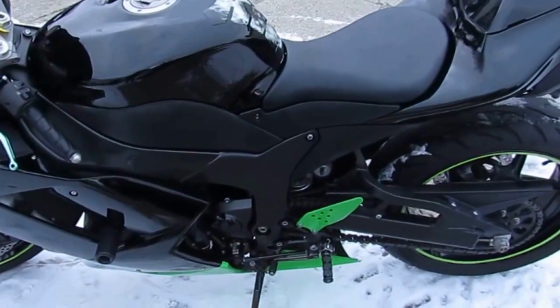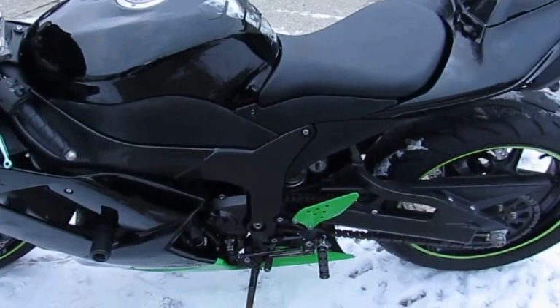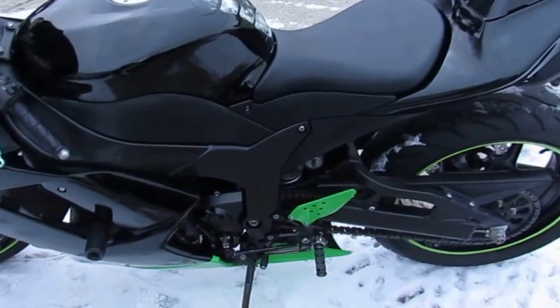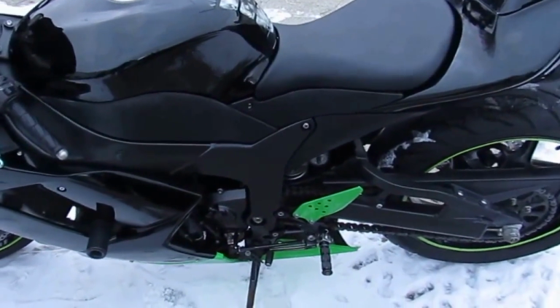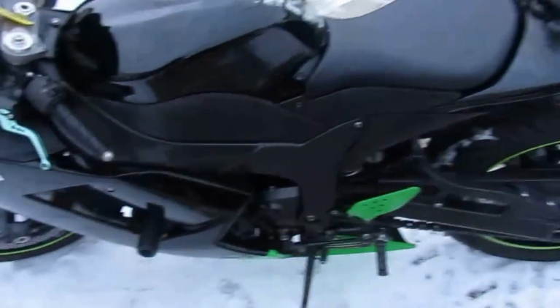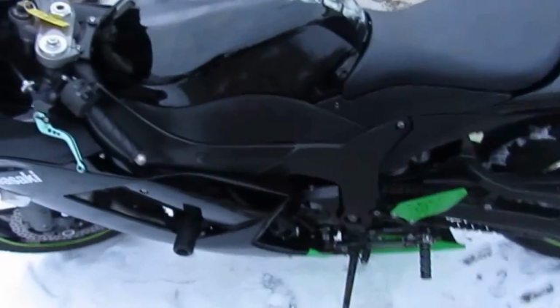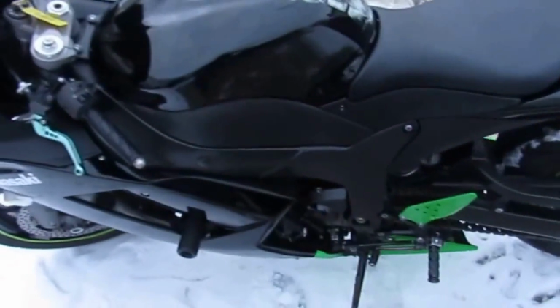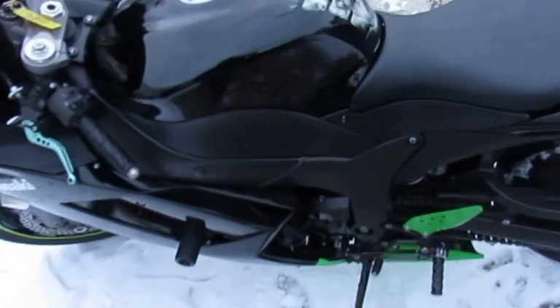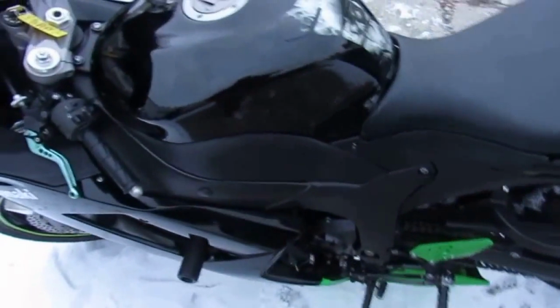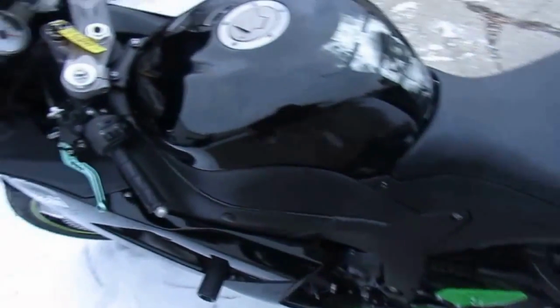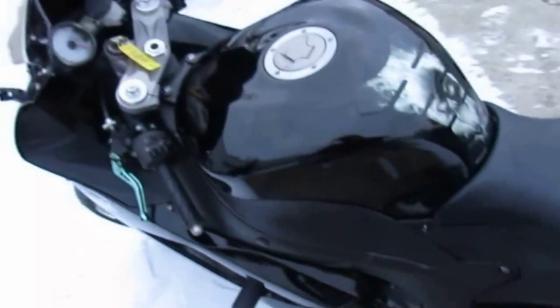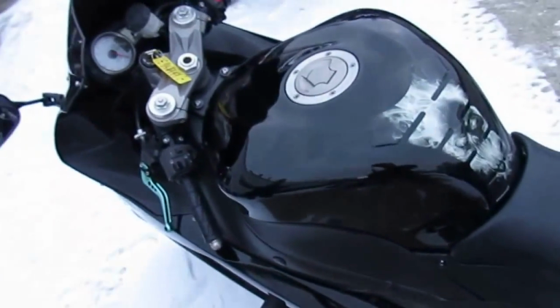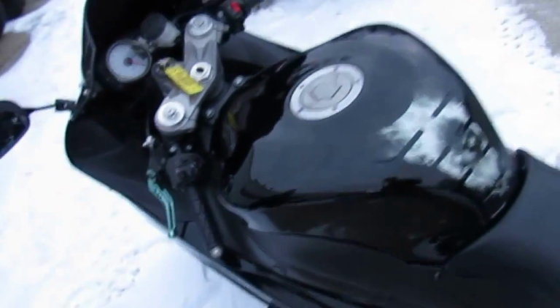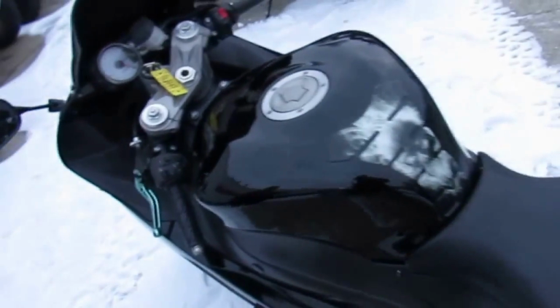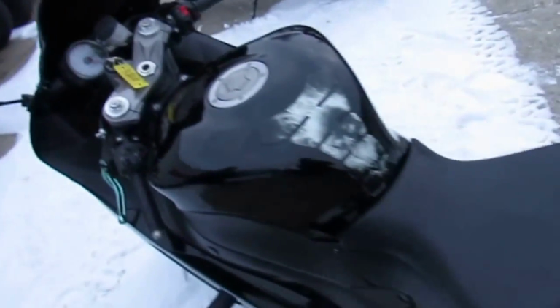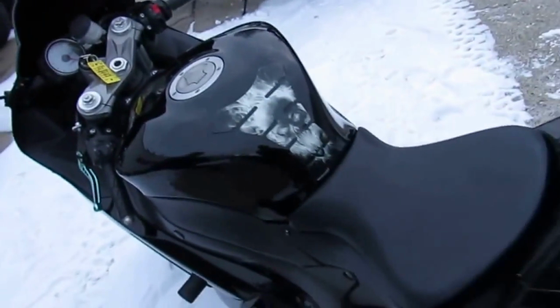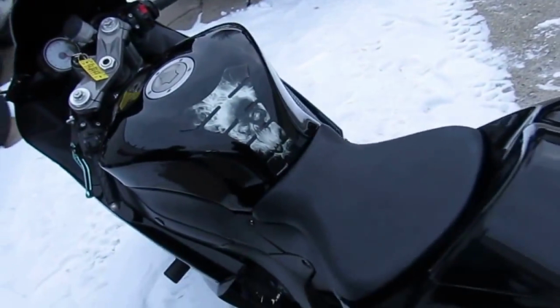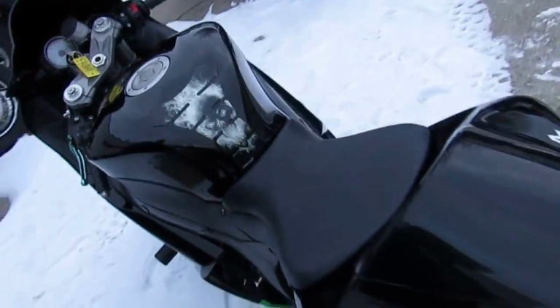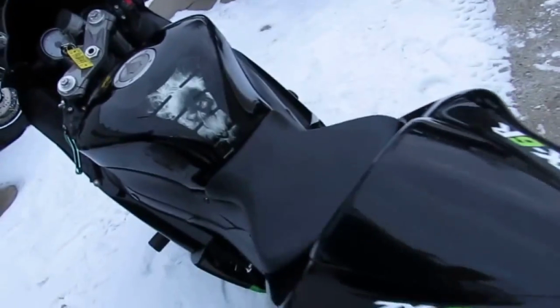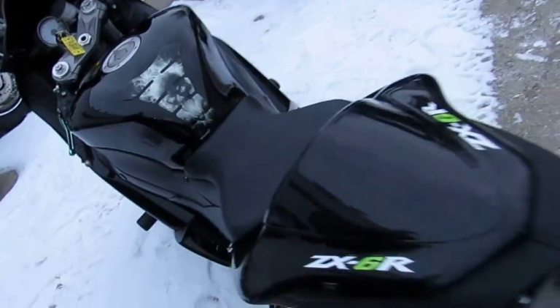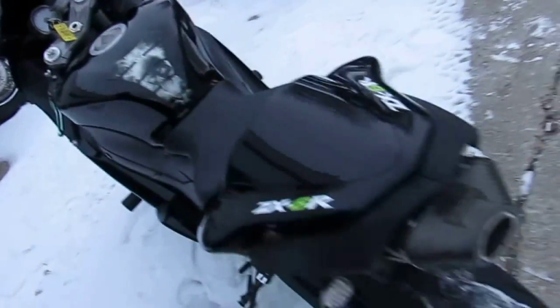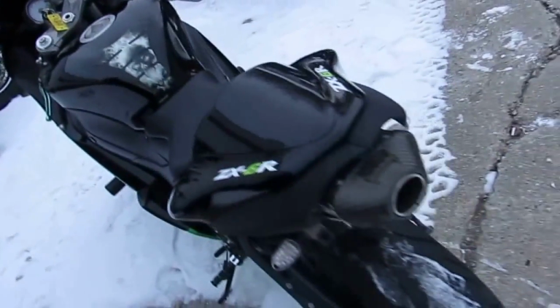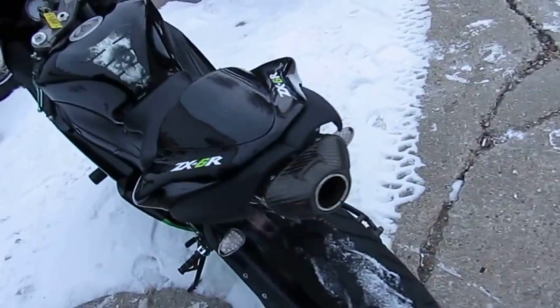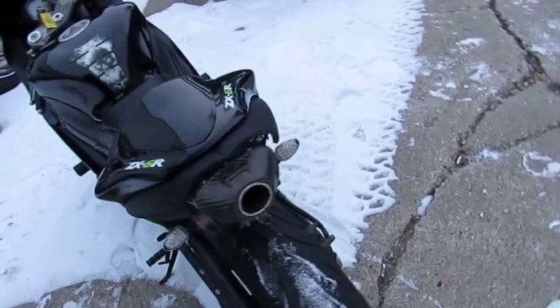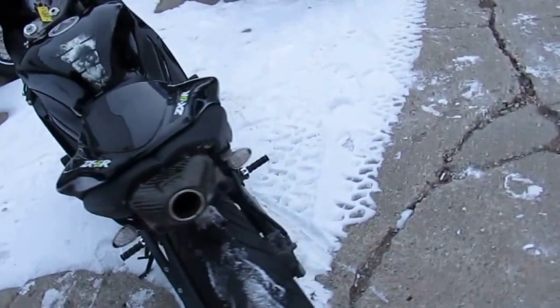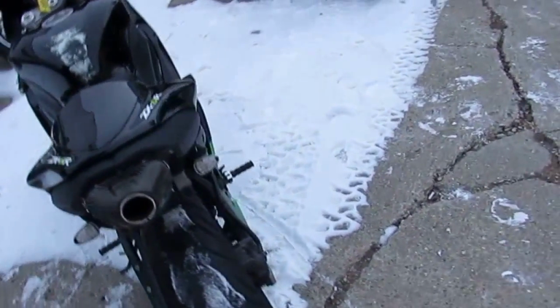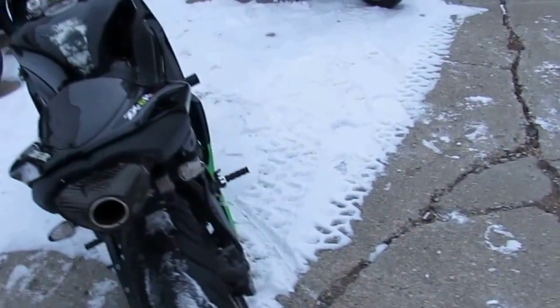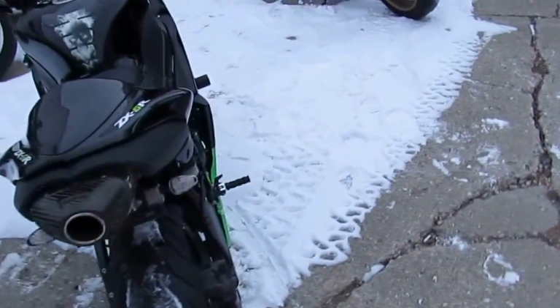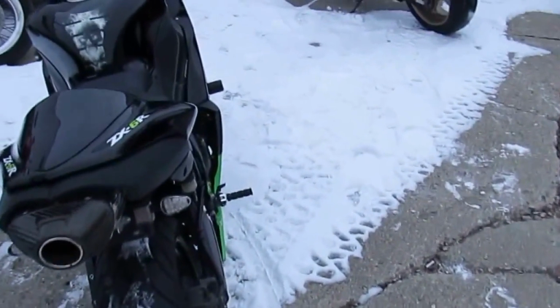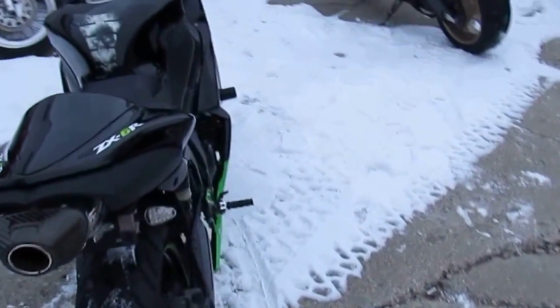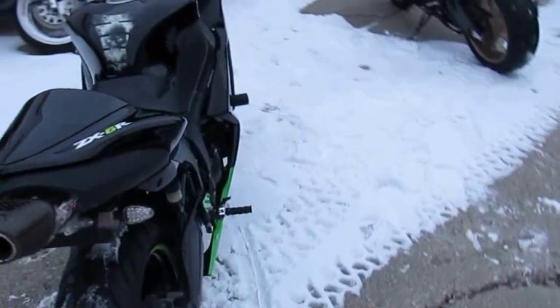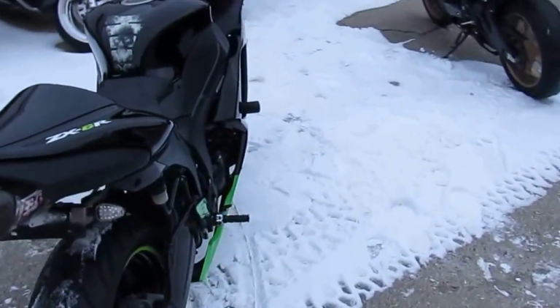Hey guys, it's ApprovalPowerSports.com here showing you one of the used Kawasaki Ninja ZX-6R's we have for sale, only $5,500.